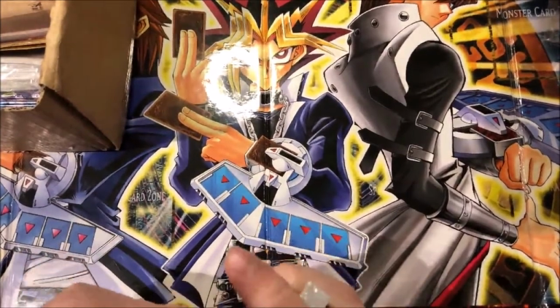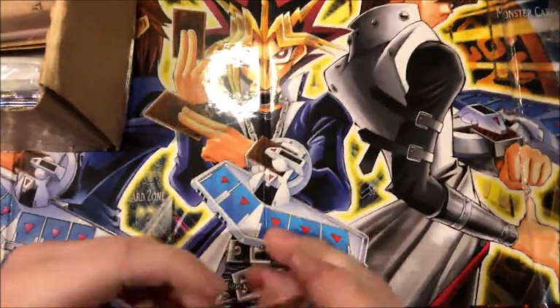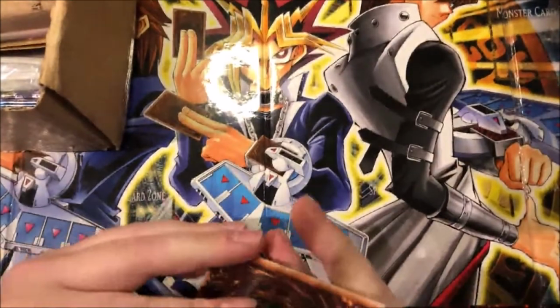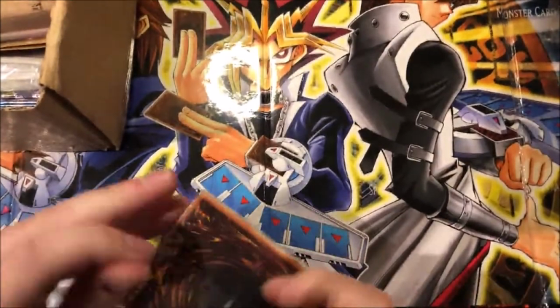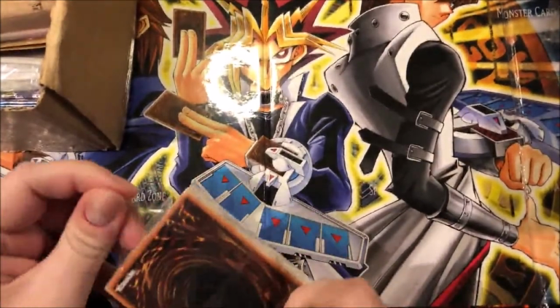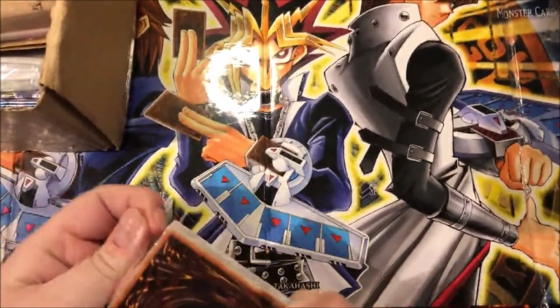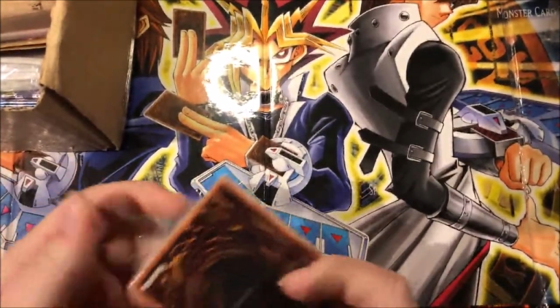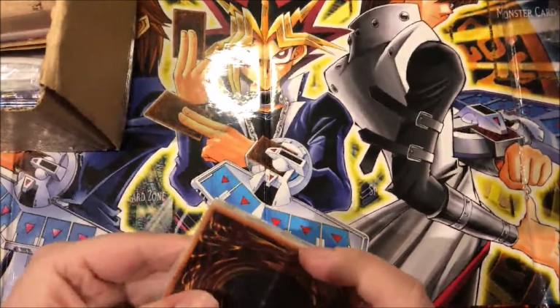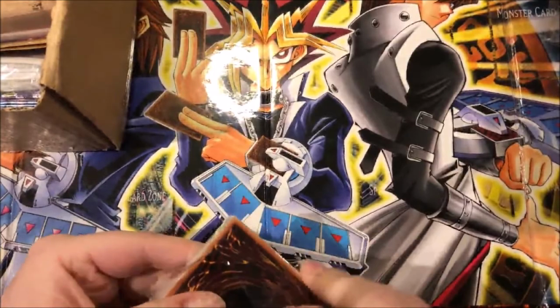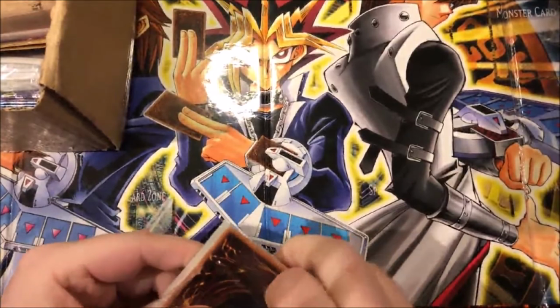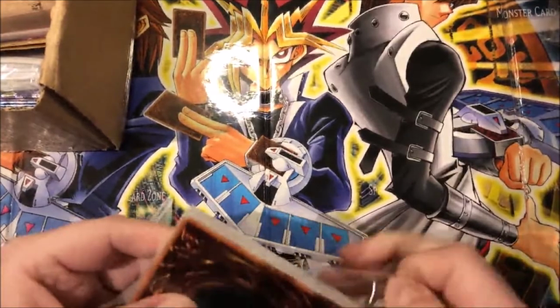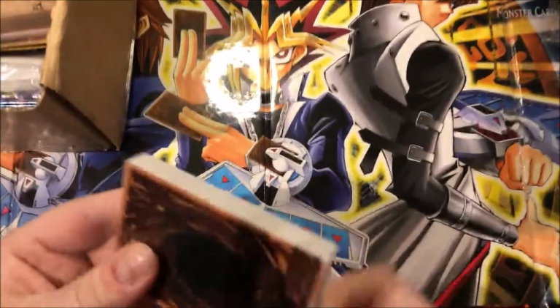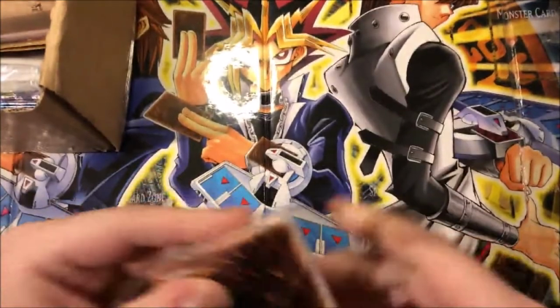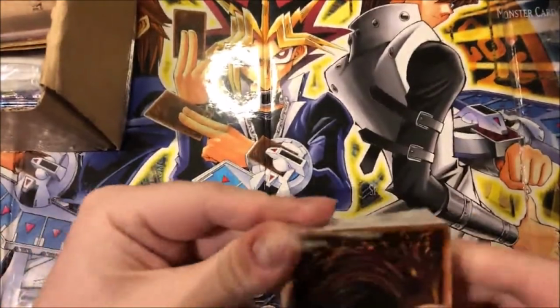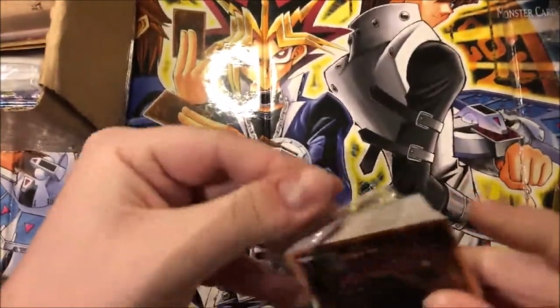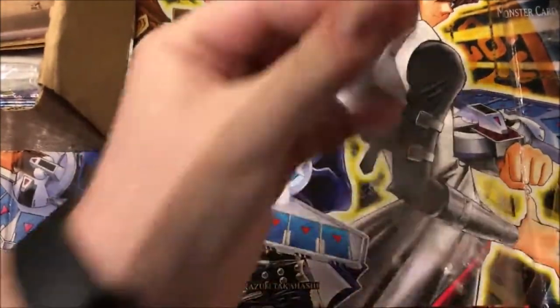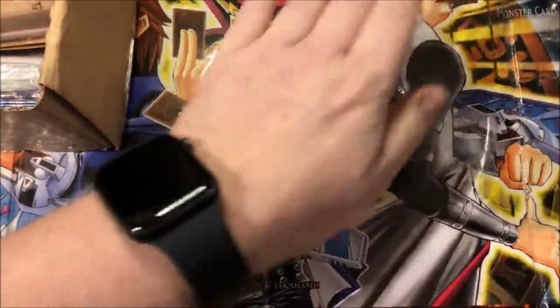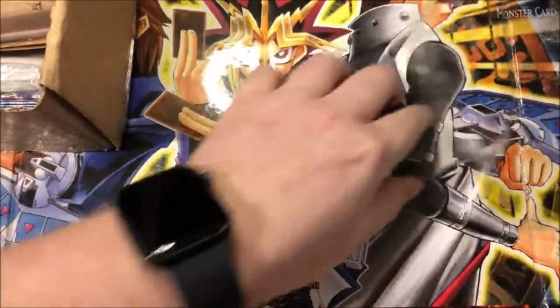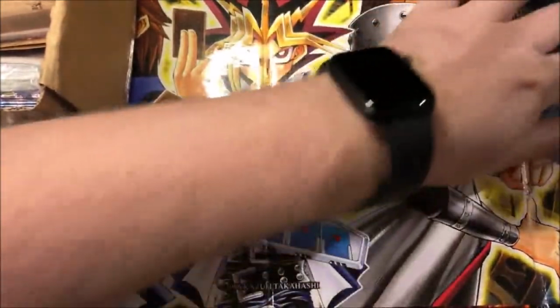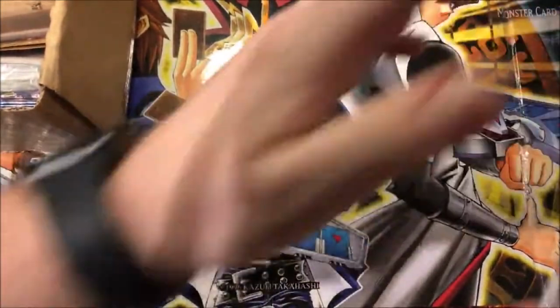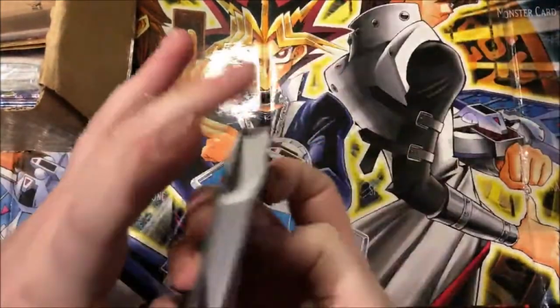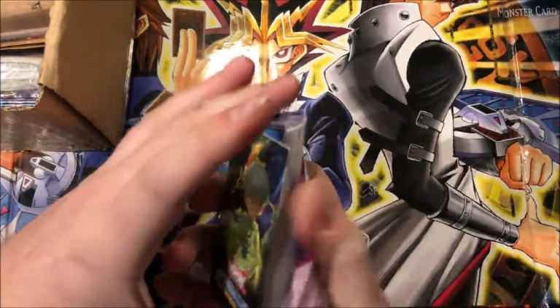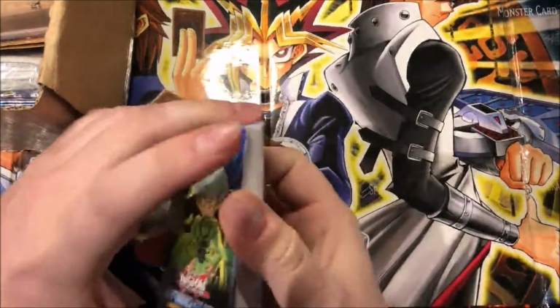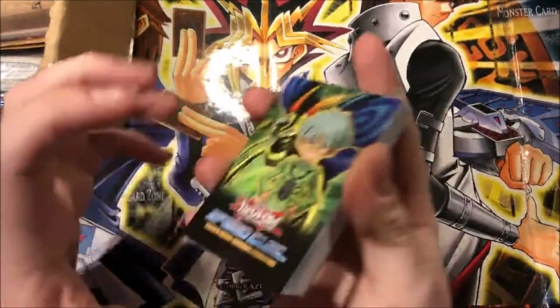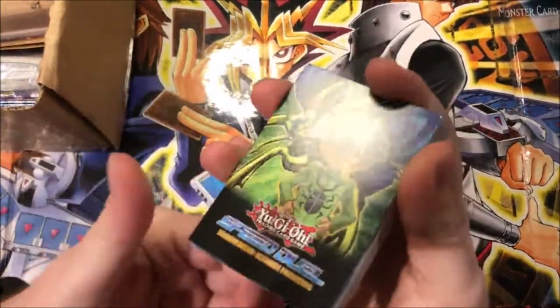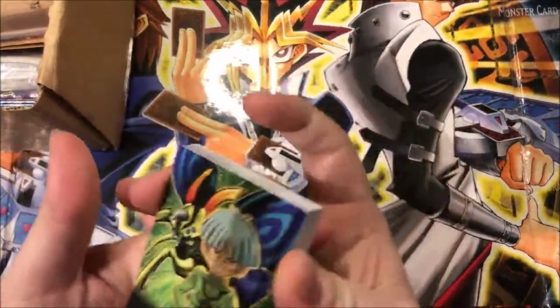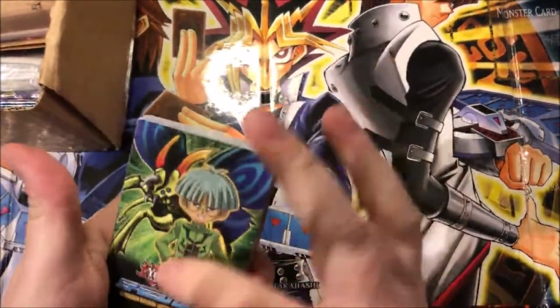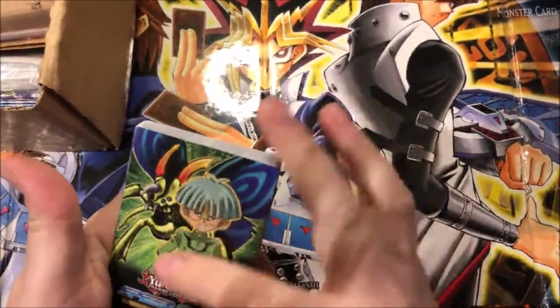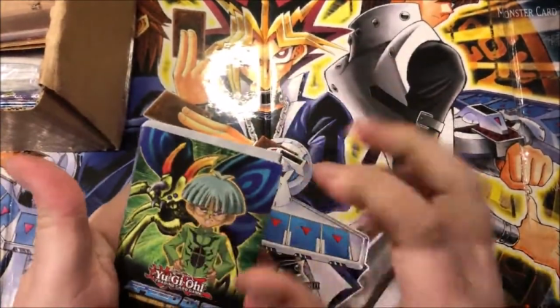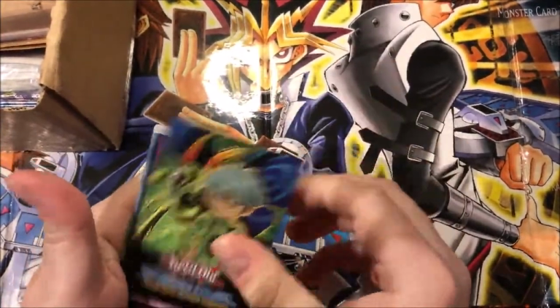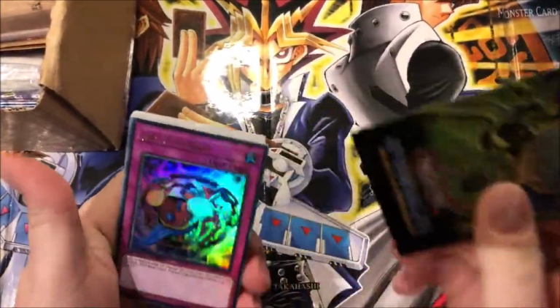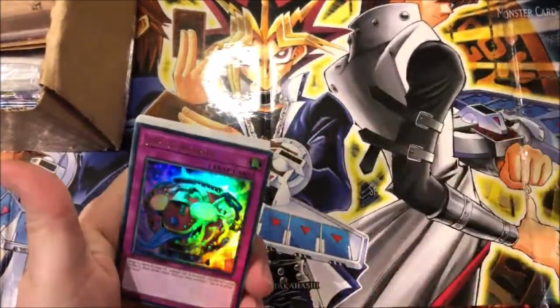Ten out of ten - stupid for me obviously. Let's get the second deck out. I really like the feel of these cards.